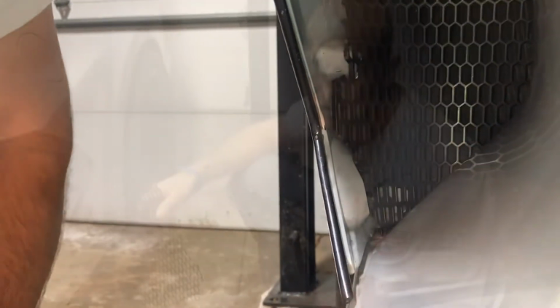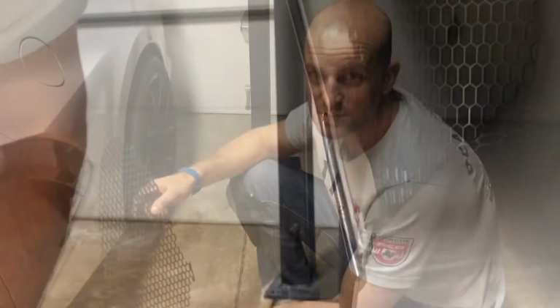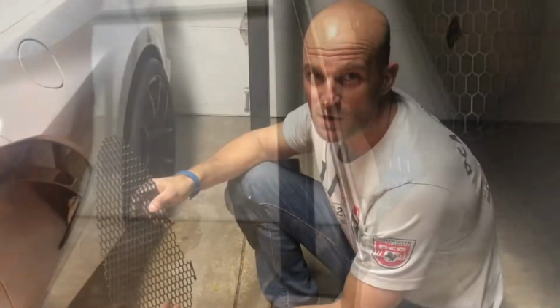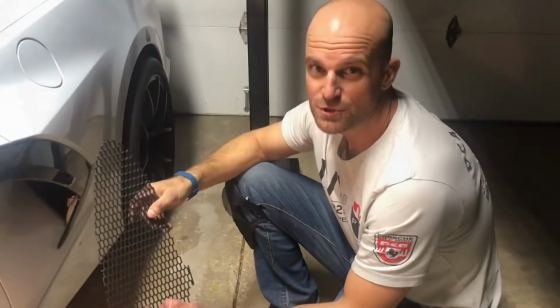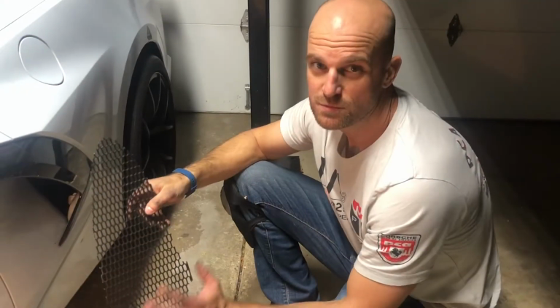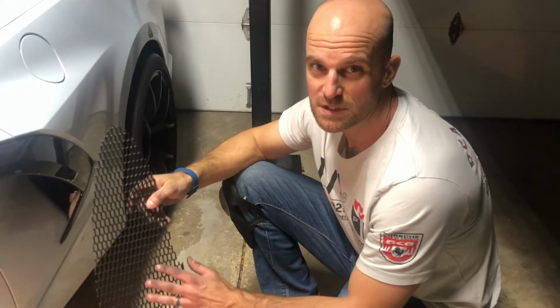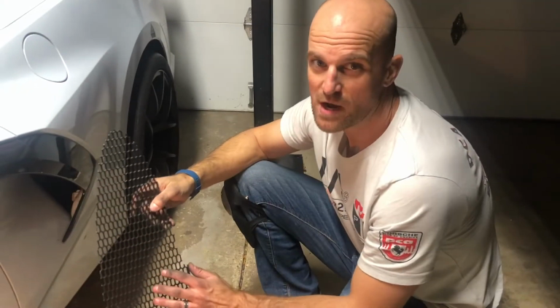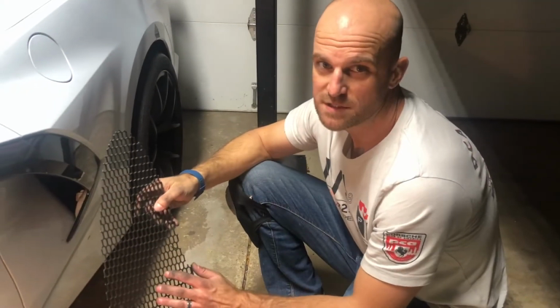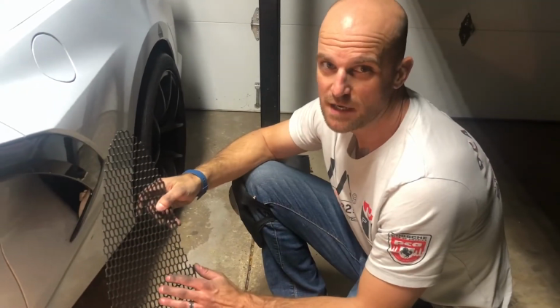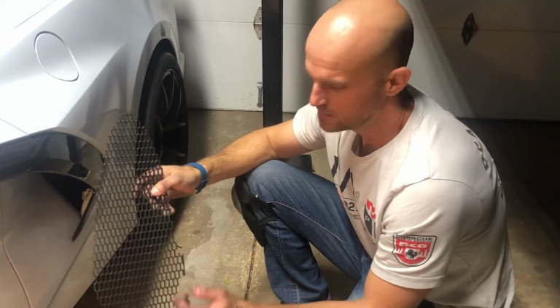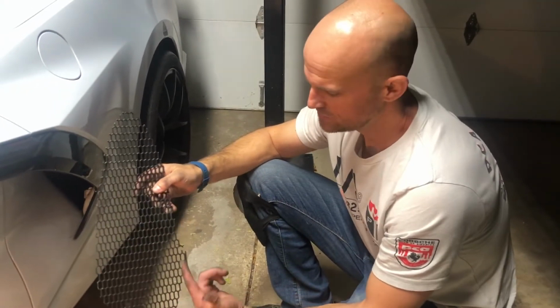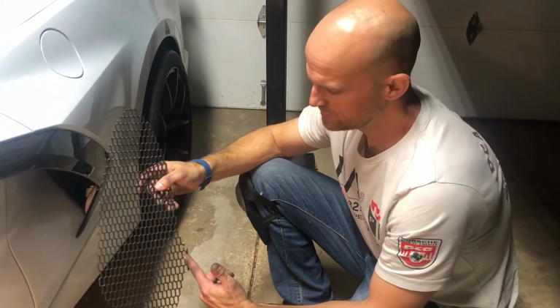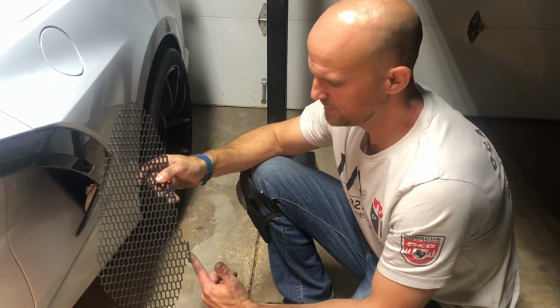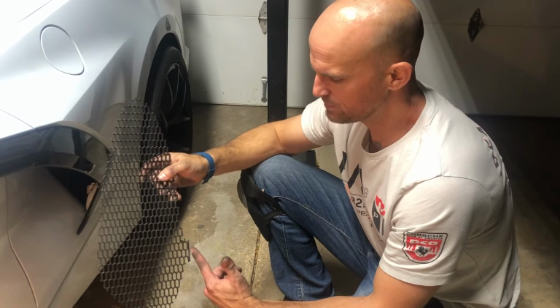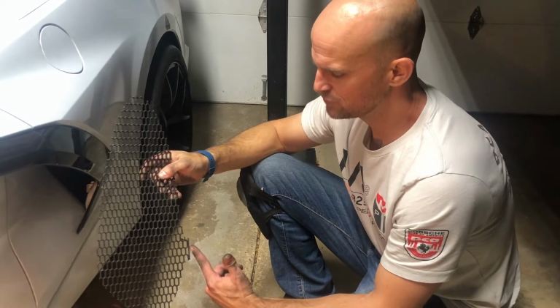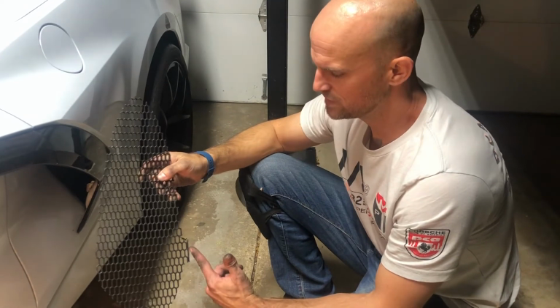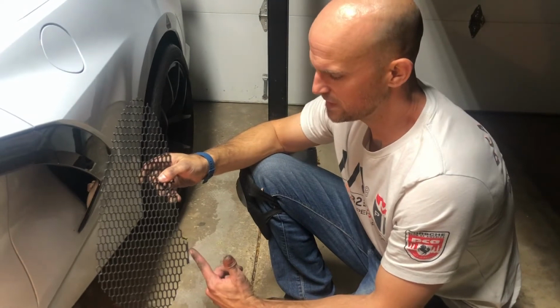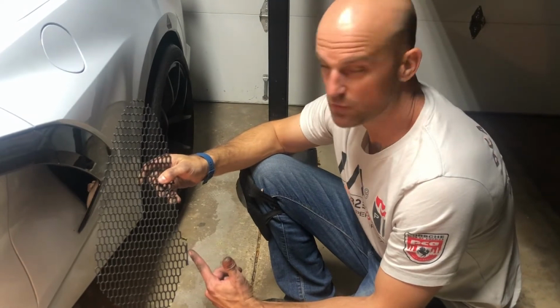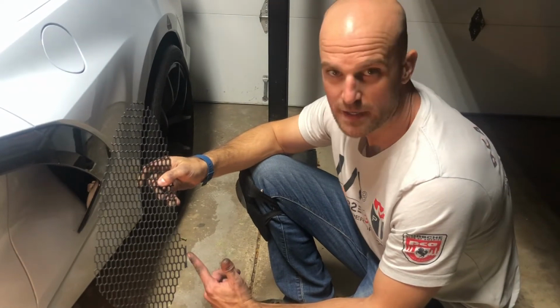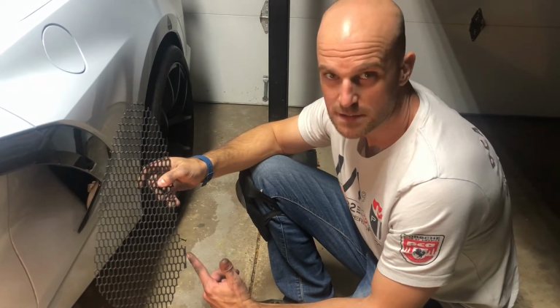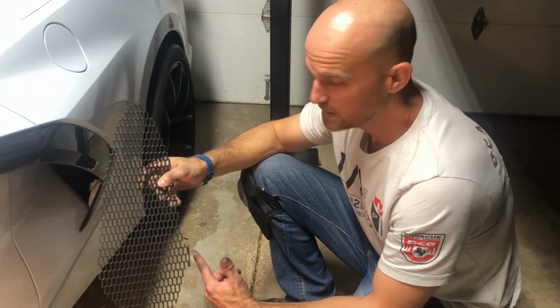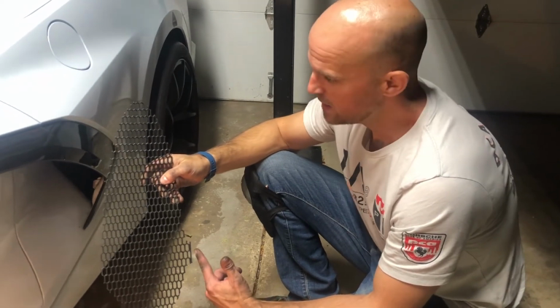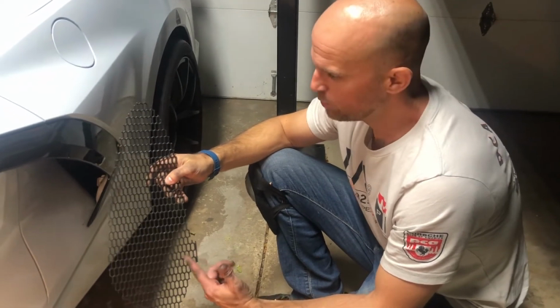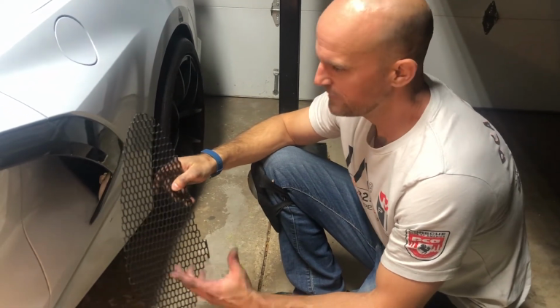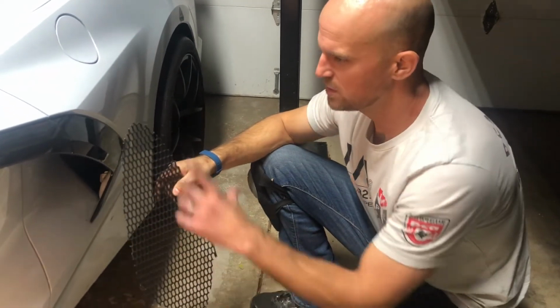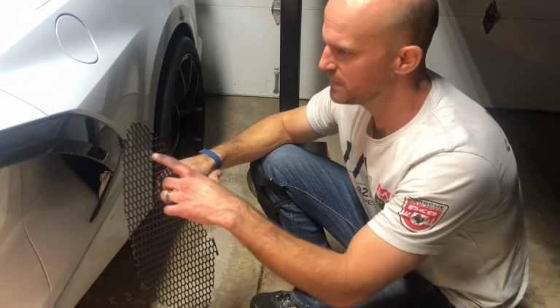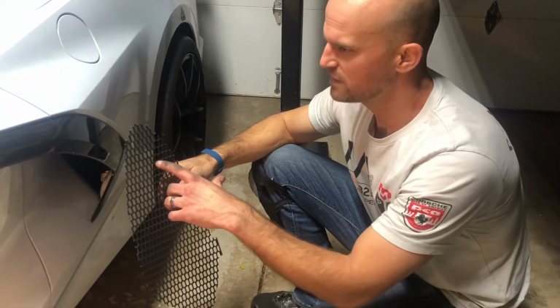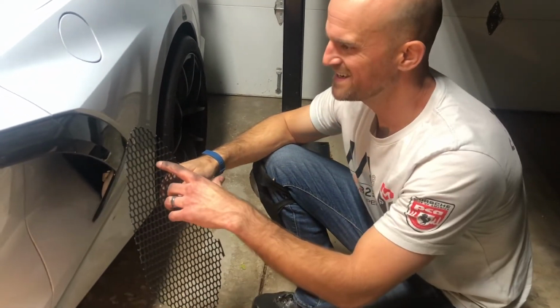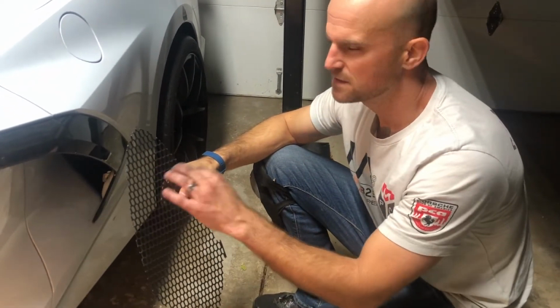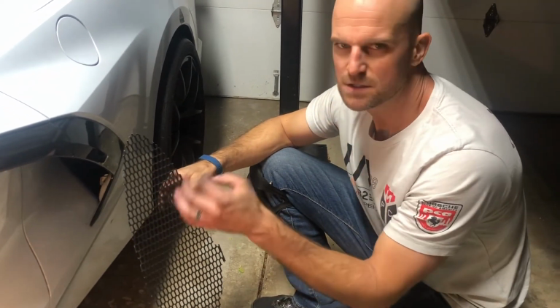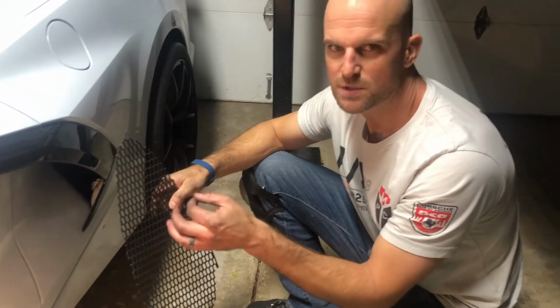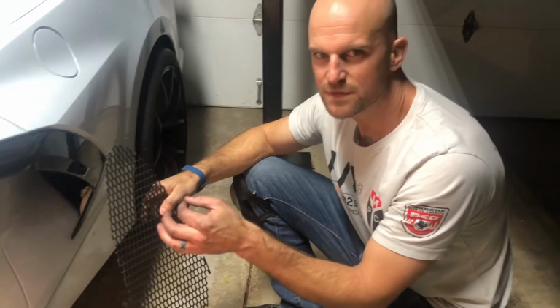This is part two — the driver's side. You're going to see that the protrusion is on the right. One thing to note about the driver's side is it's a little more difficult.